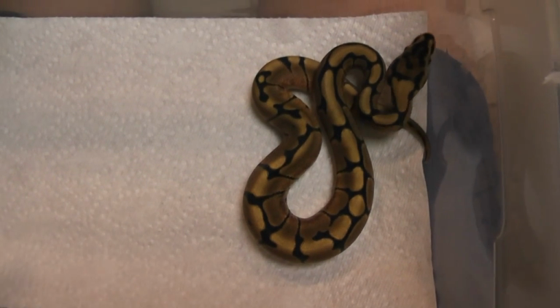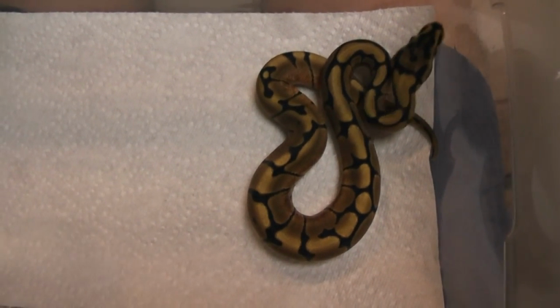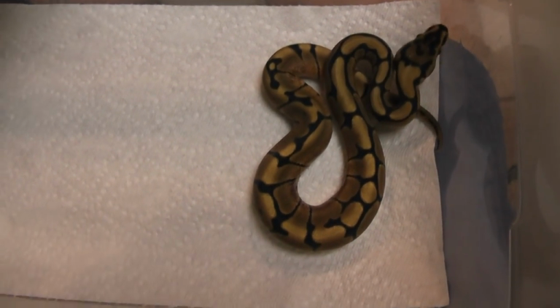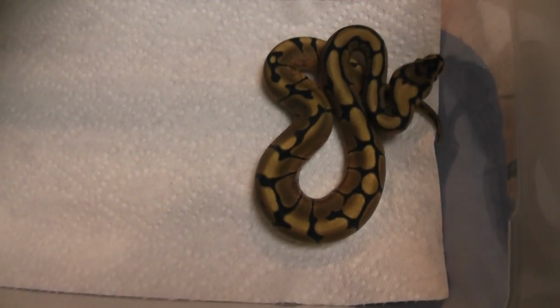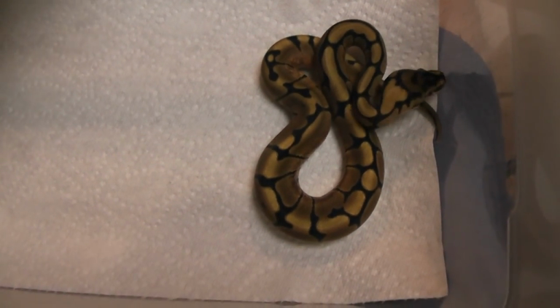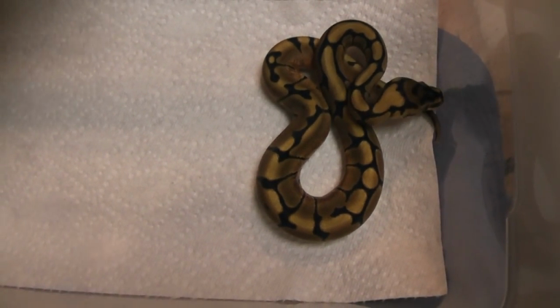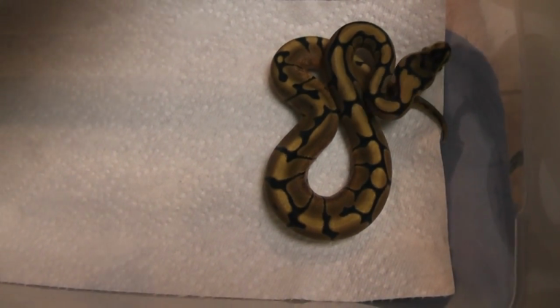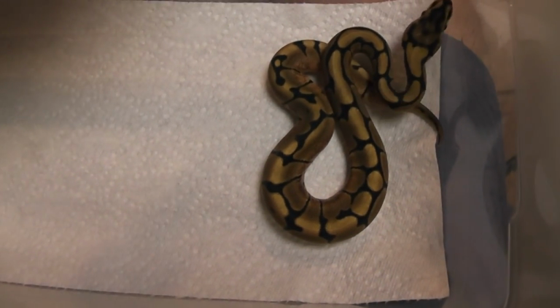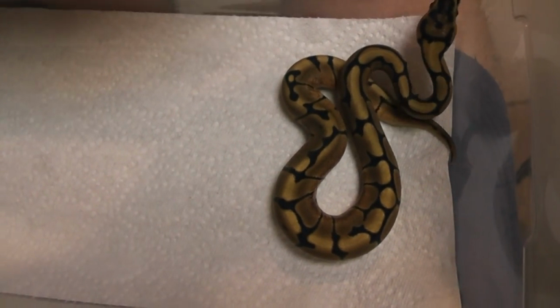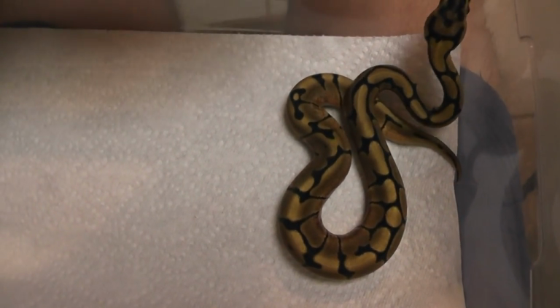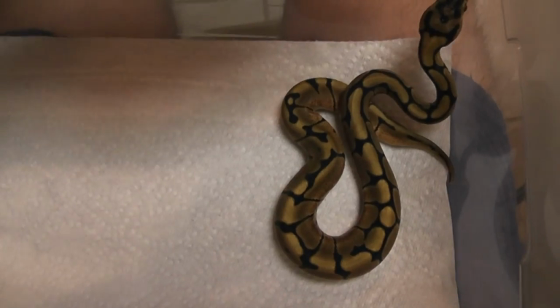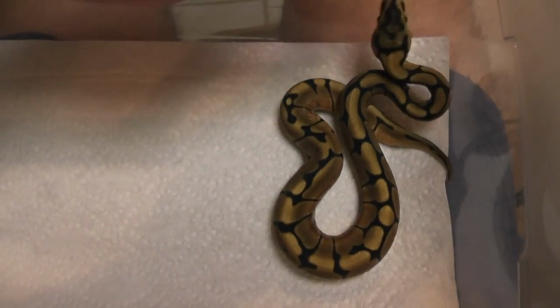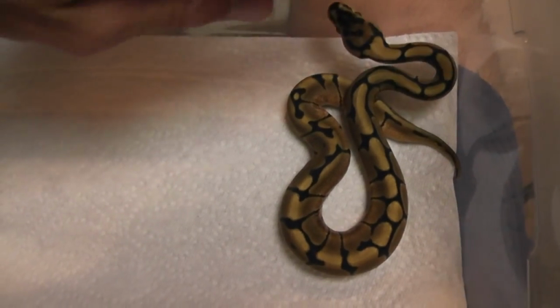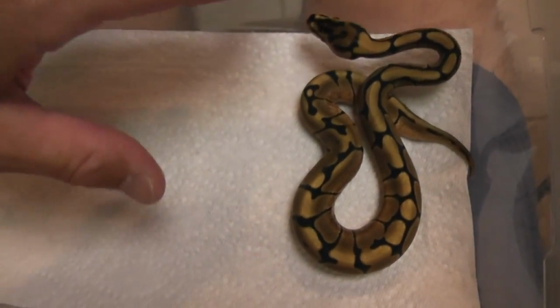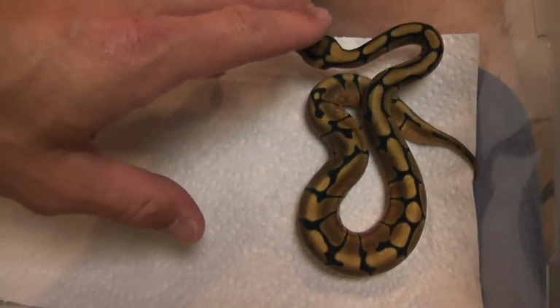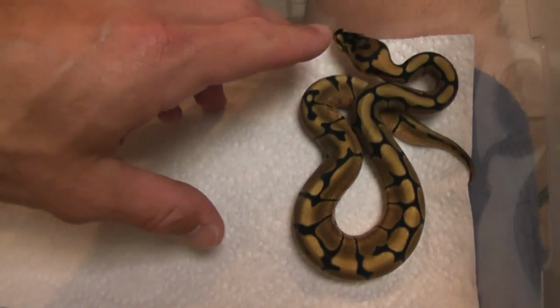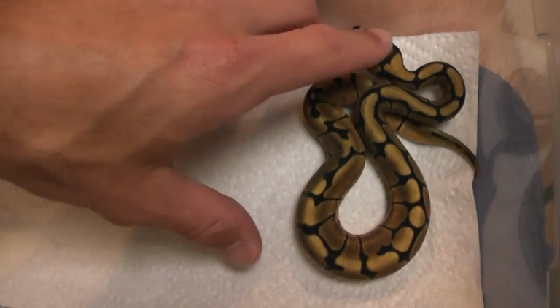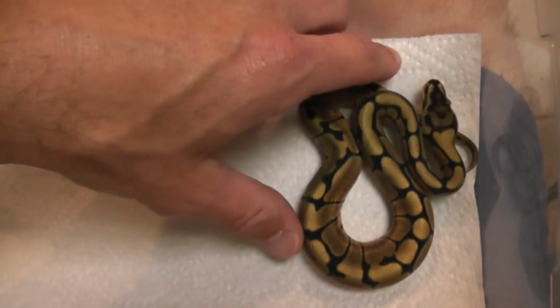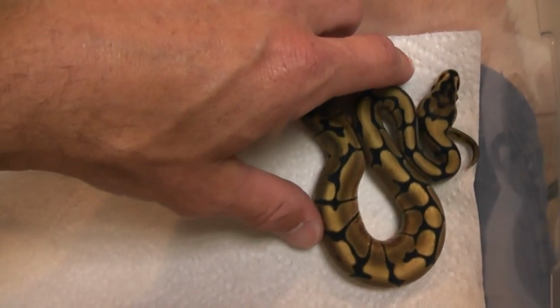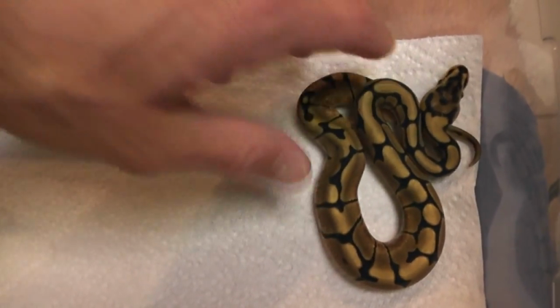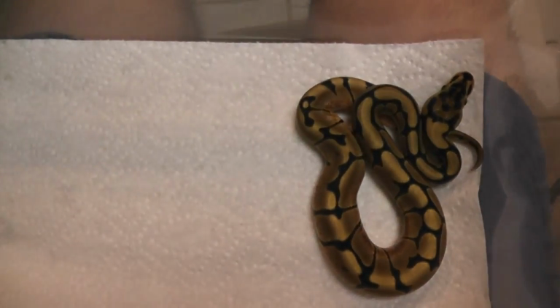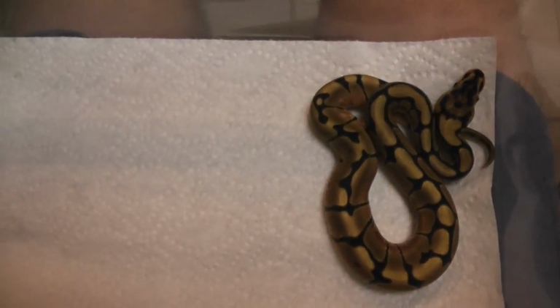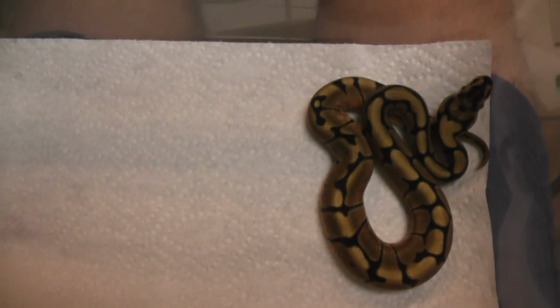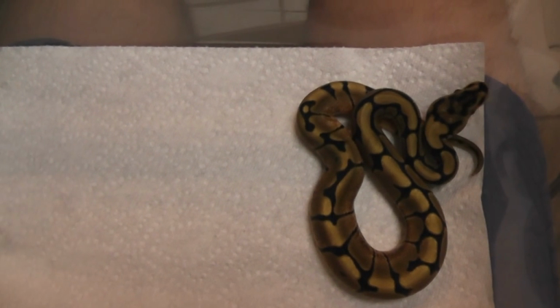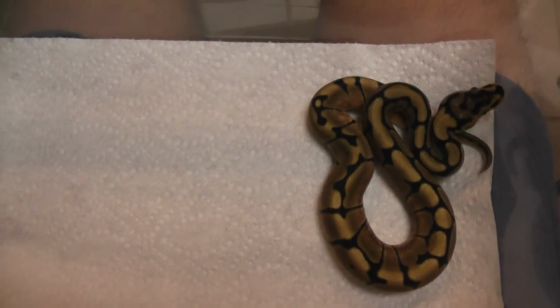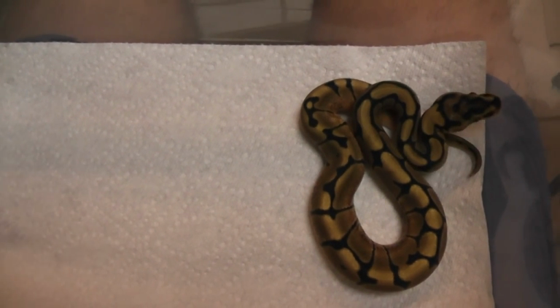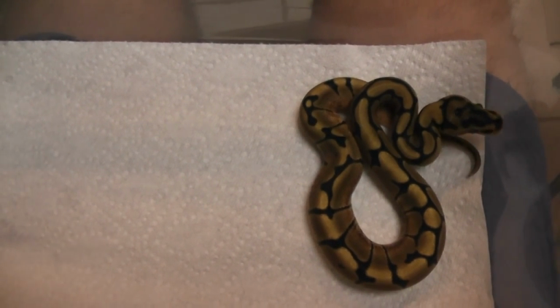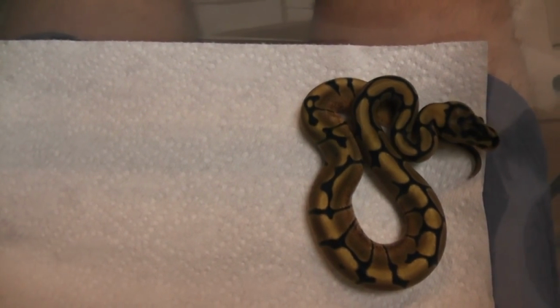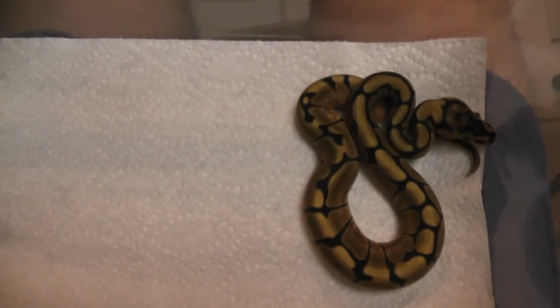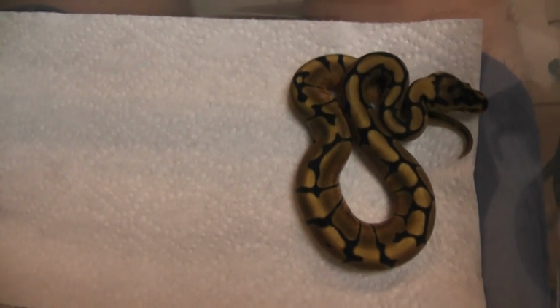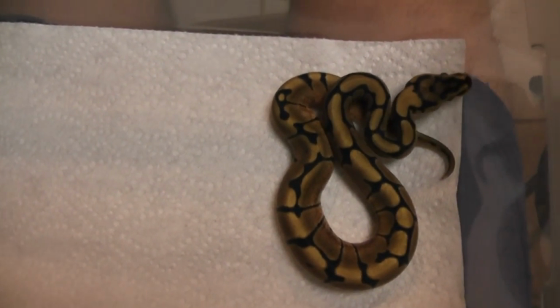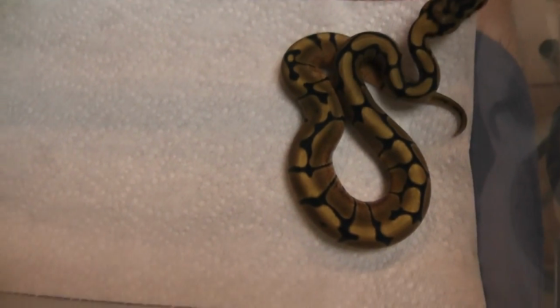Hey guys, Bill with Clutch Constrictors. I wanted to show a quick video here of some stuff I hatched out this year, and the point of this video is just to show the power of the Enchi Gene.